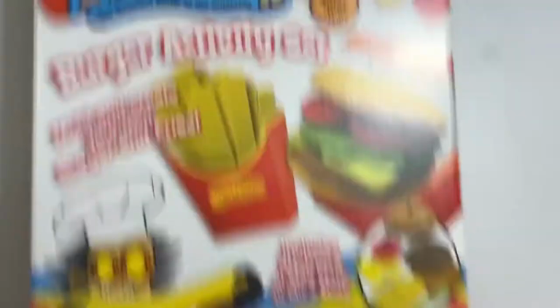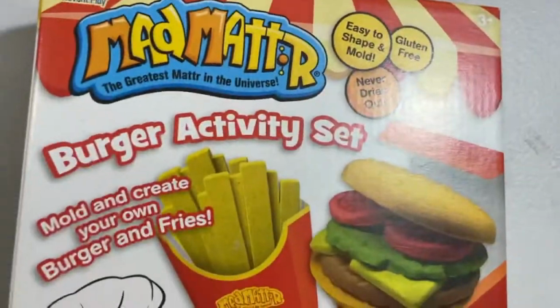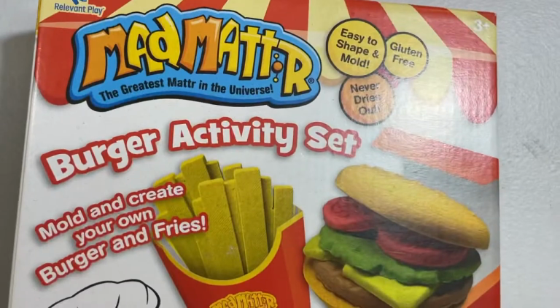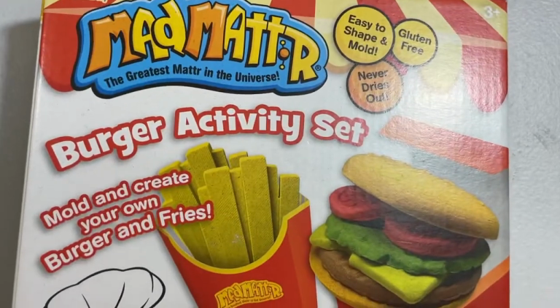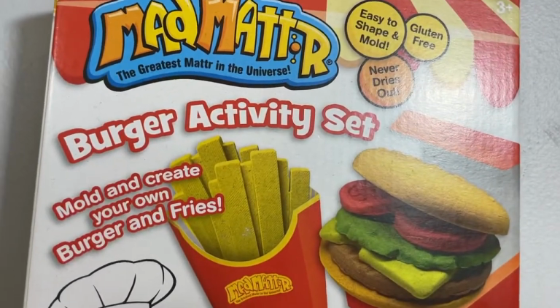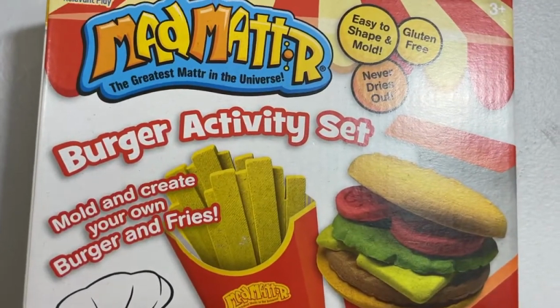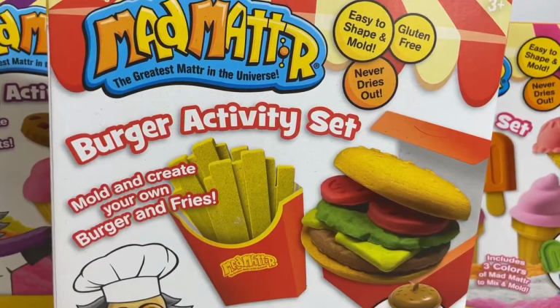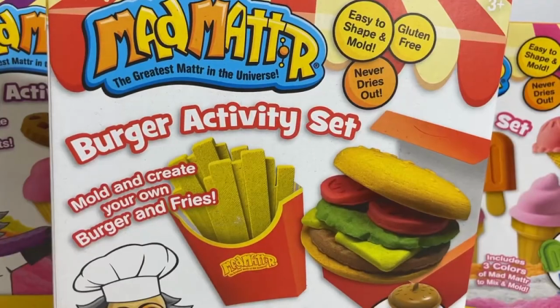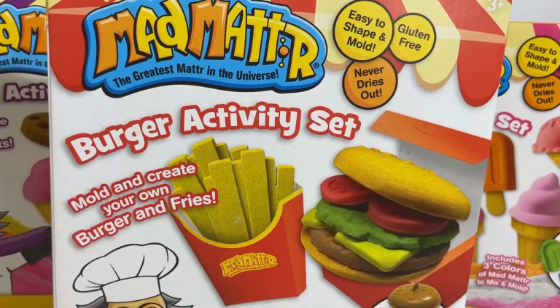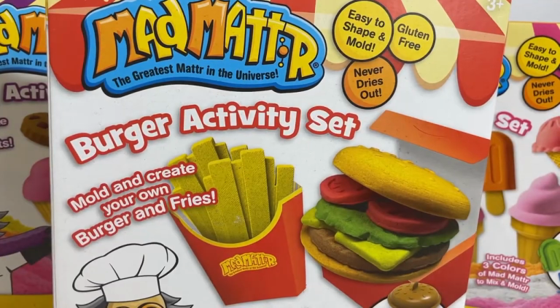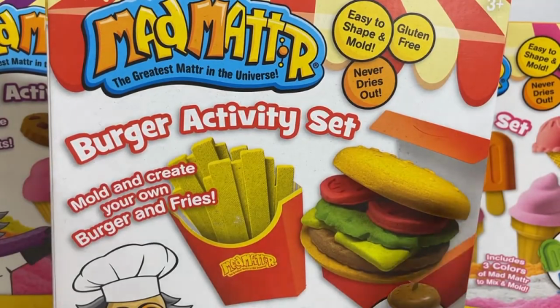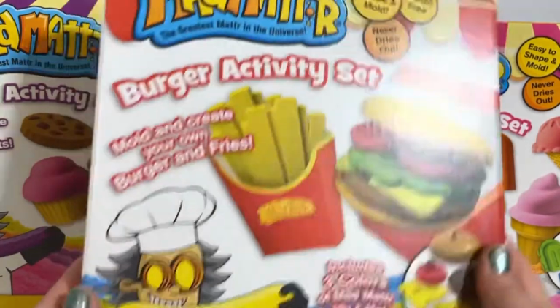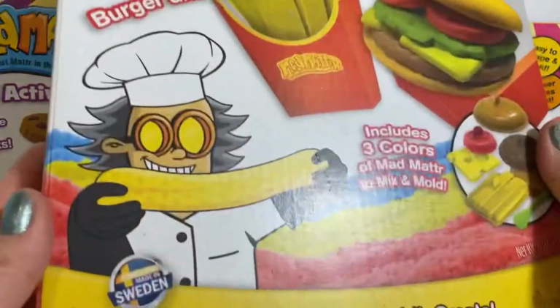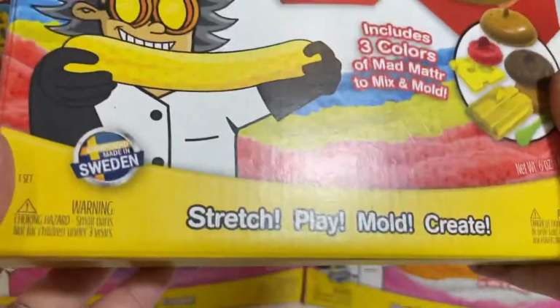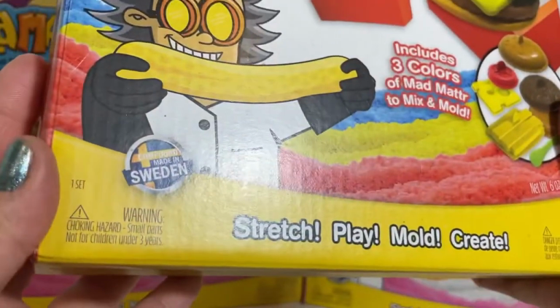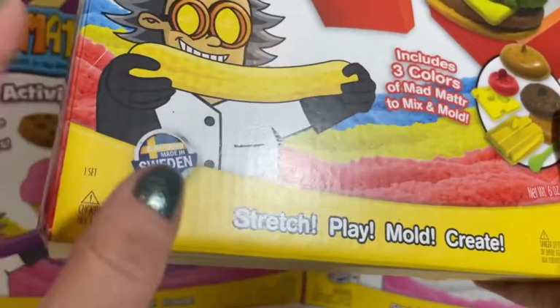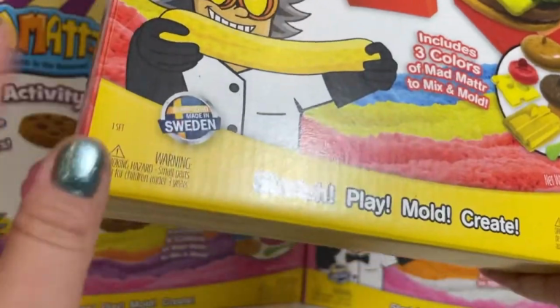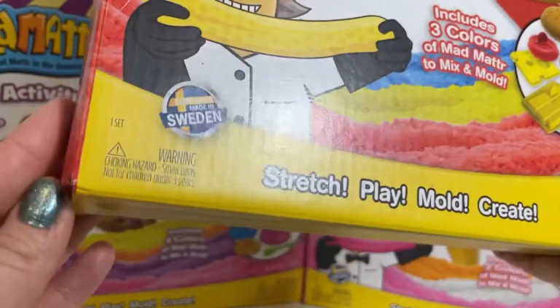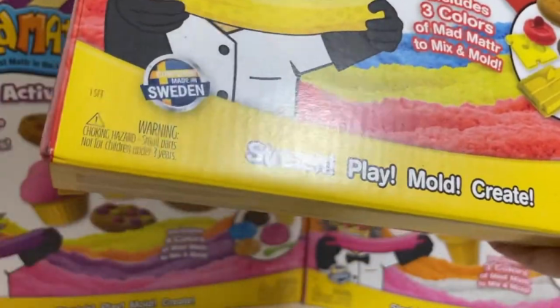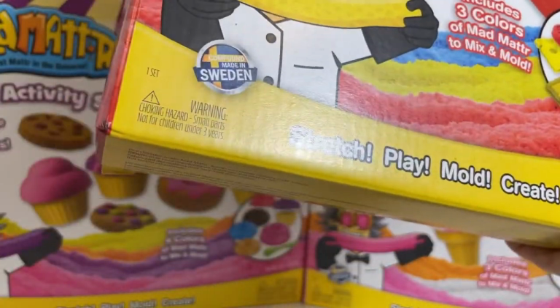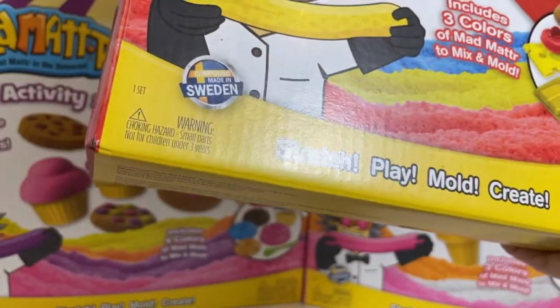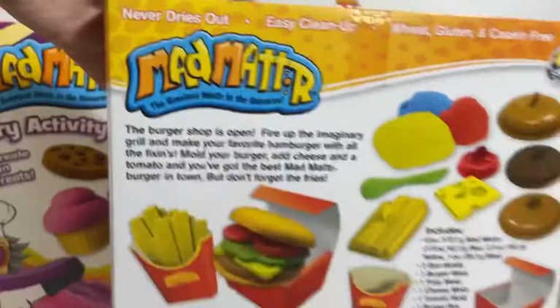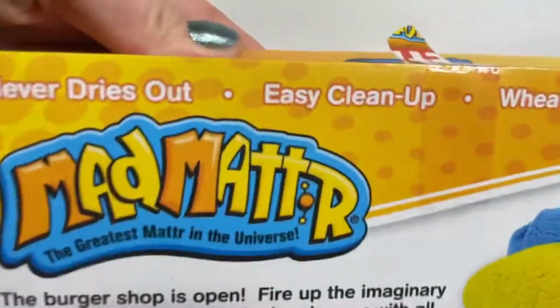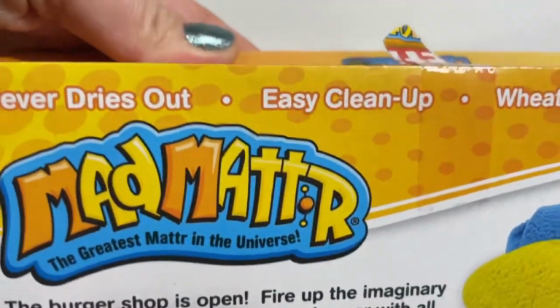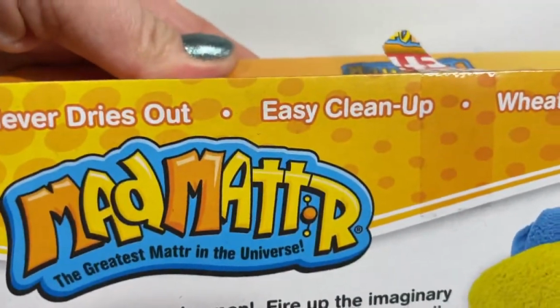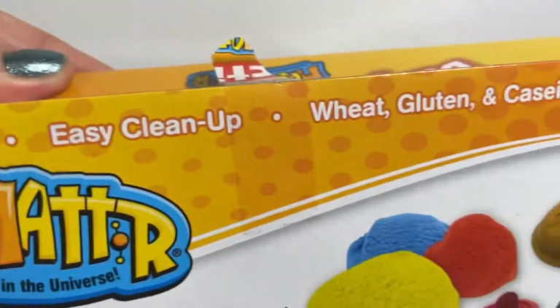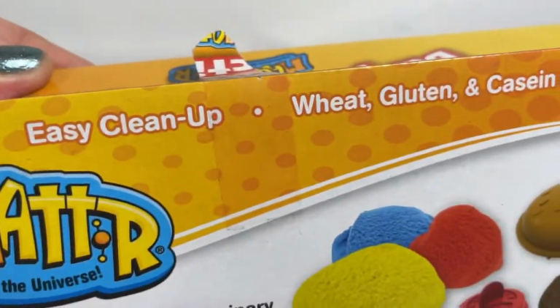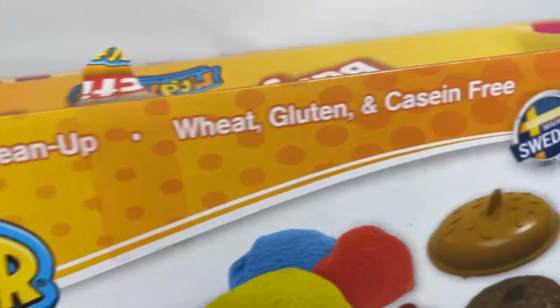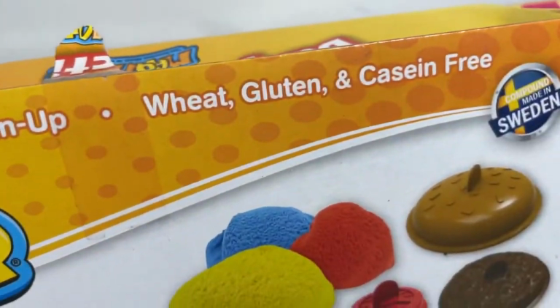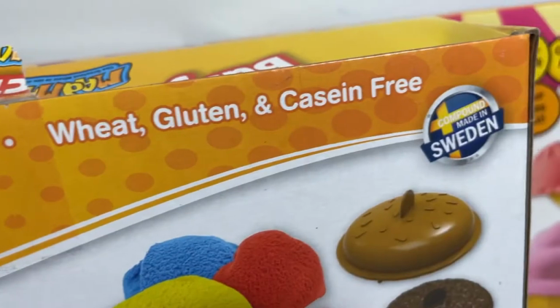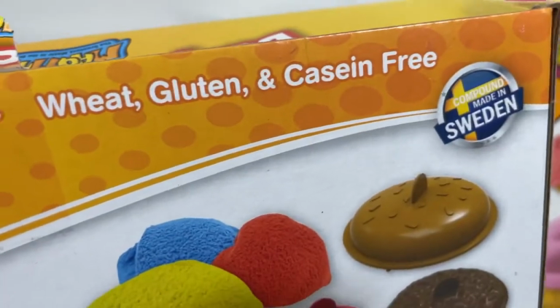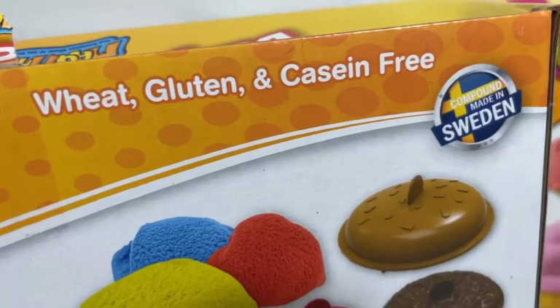I think I want to open up the burger one. This set is pretty awesome. I had no idea that this compound is actually made in Sweden. It never dries out. It's easy to clean up. It's wheat, gluten, and casein free.